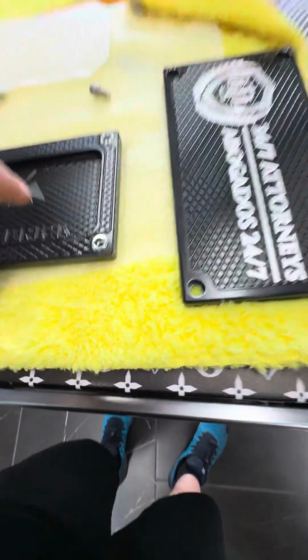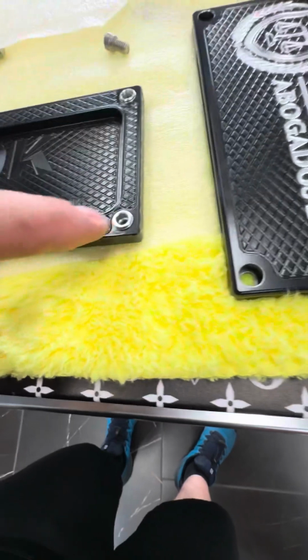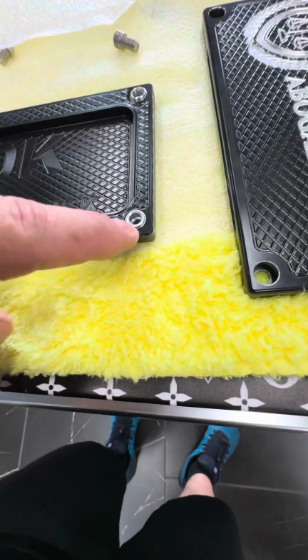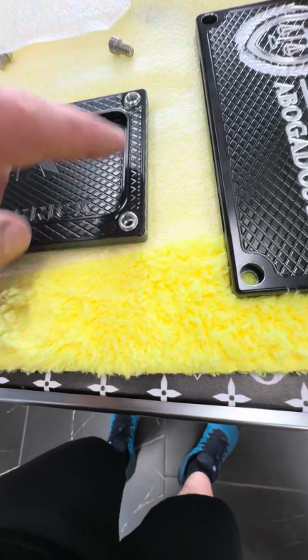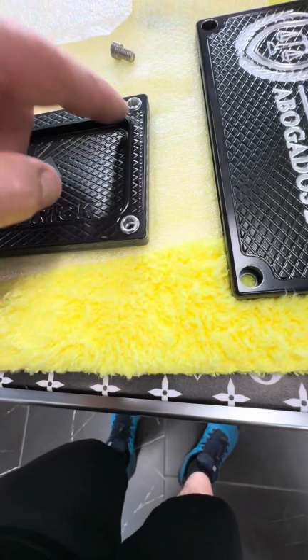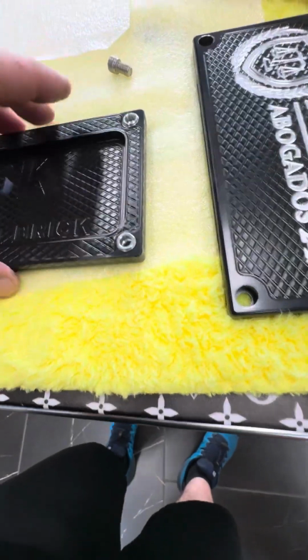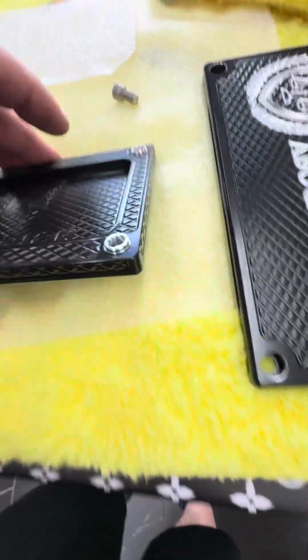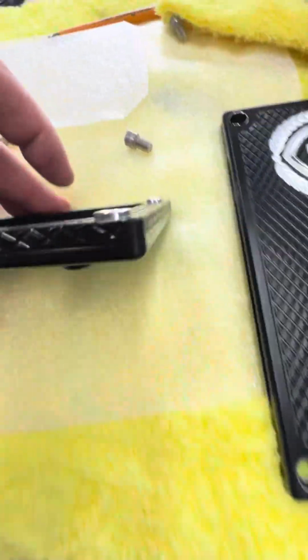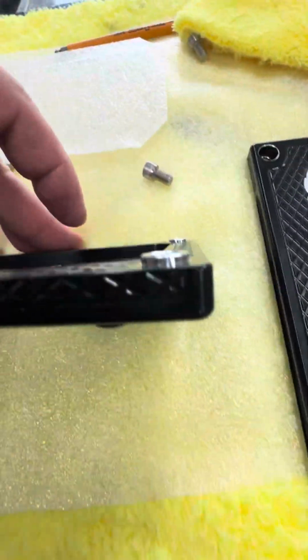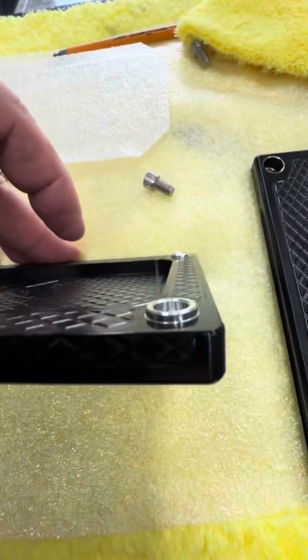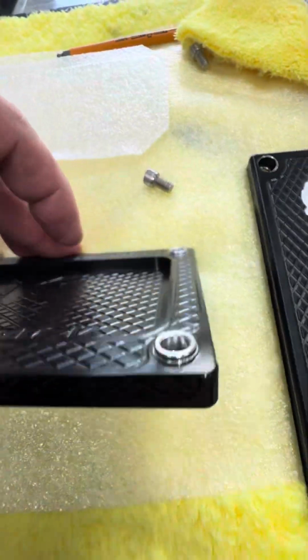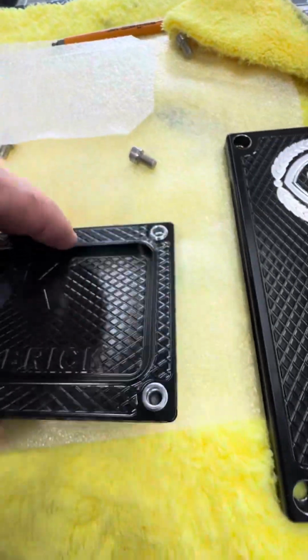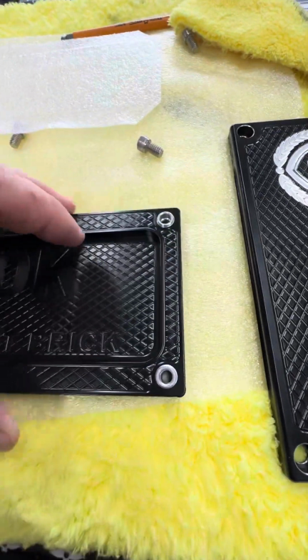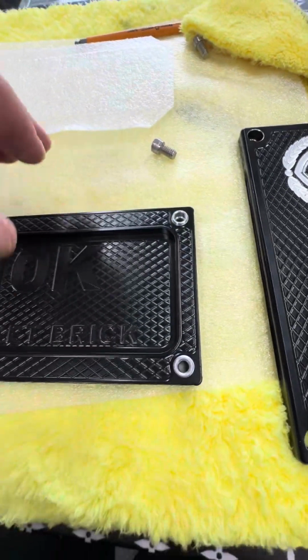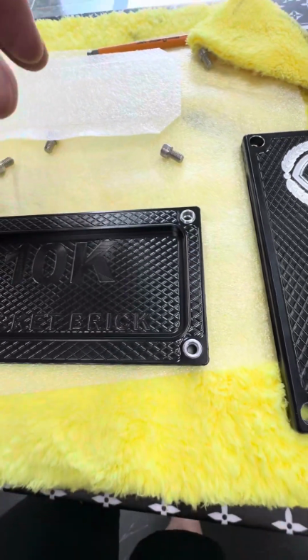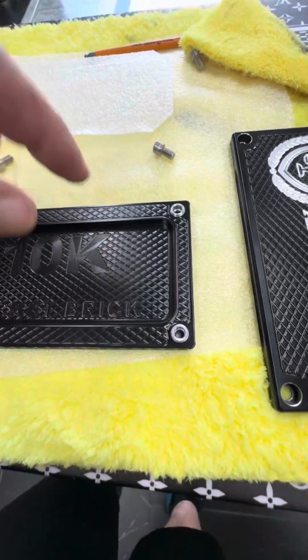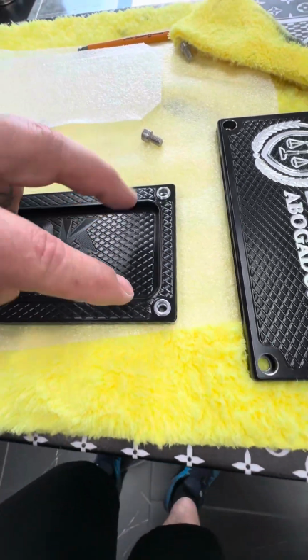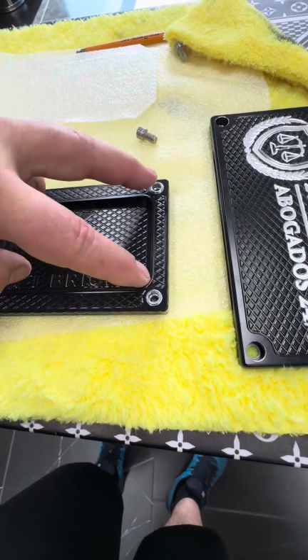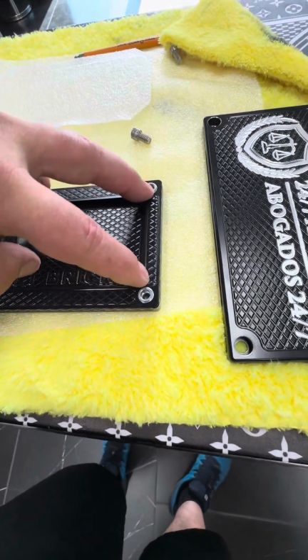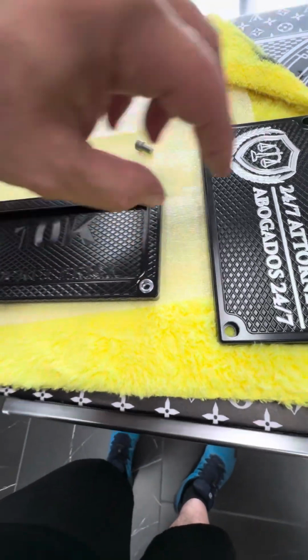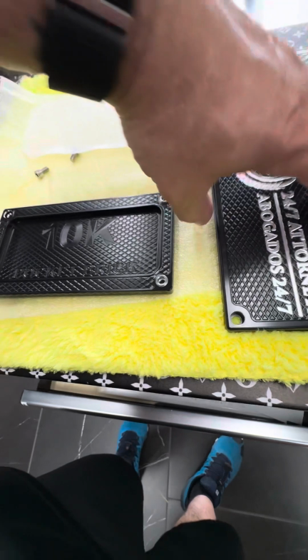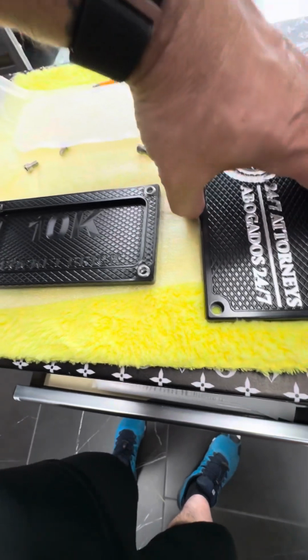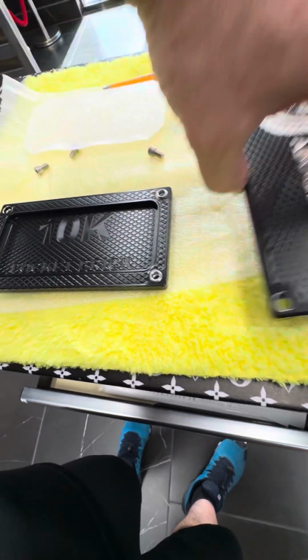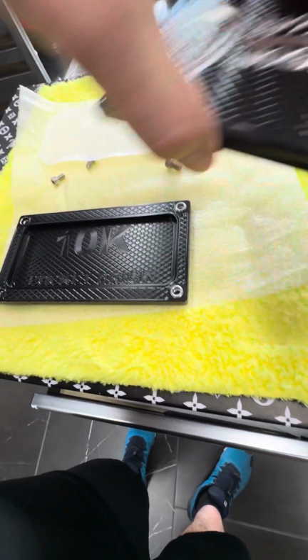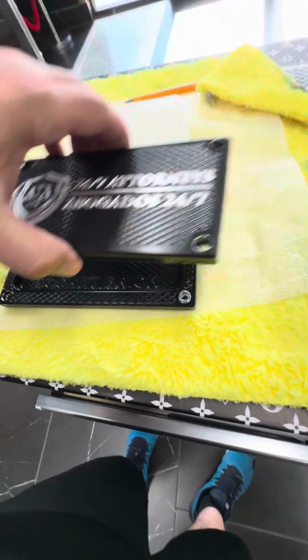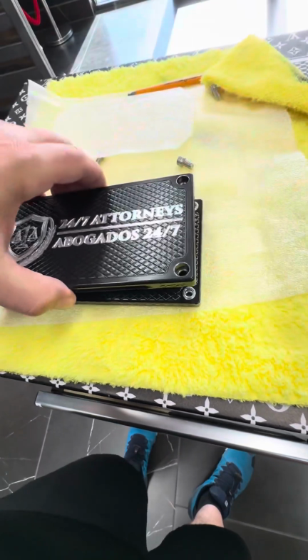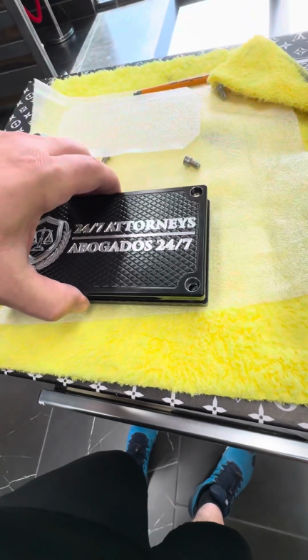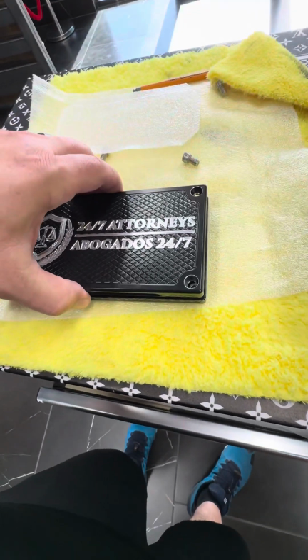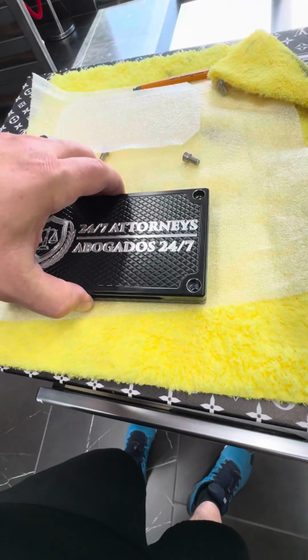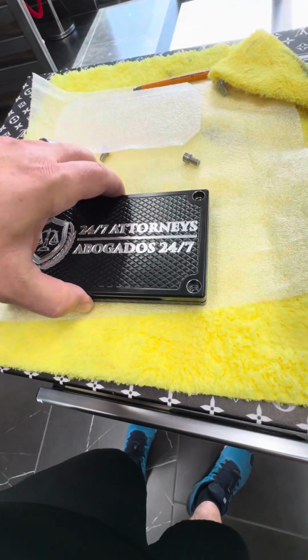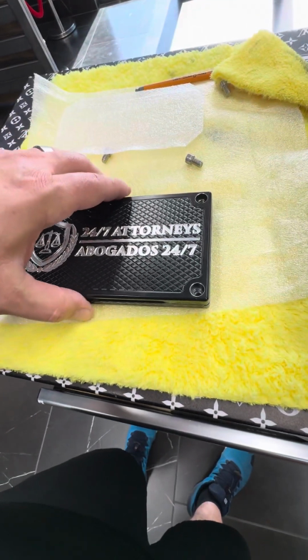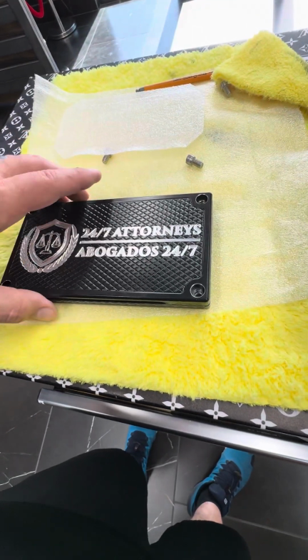There are little aluminum sleeves right here that stick up. This is what aligns the lid so you can put the bolts in and make sure you get it straight.